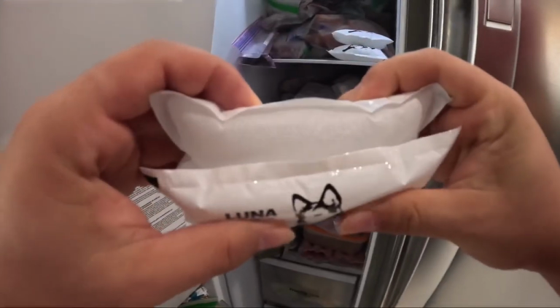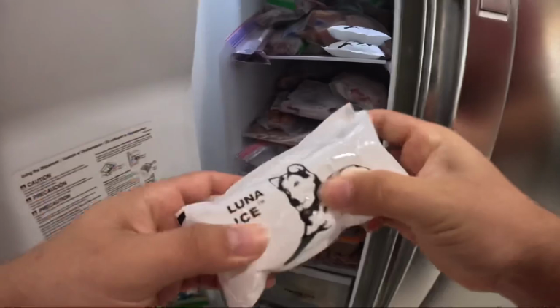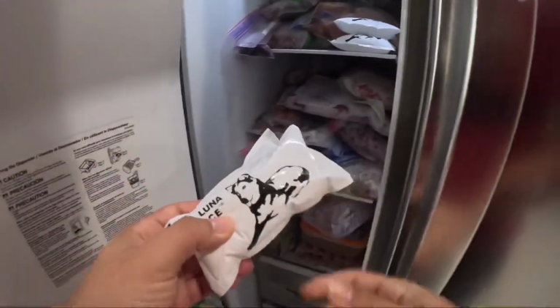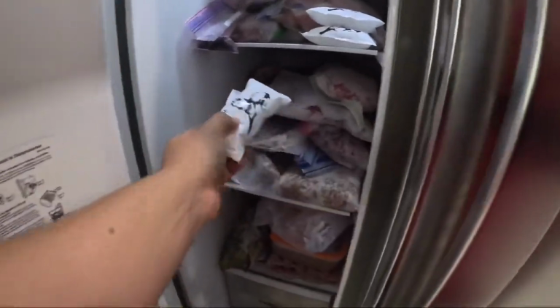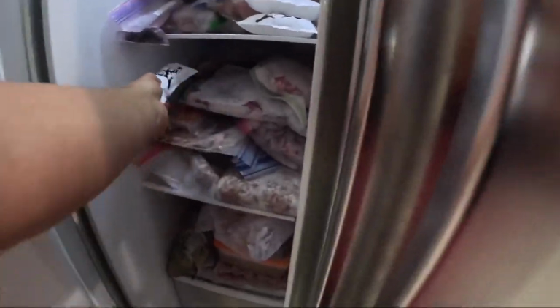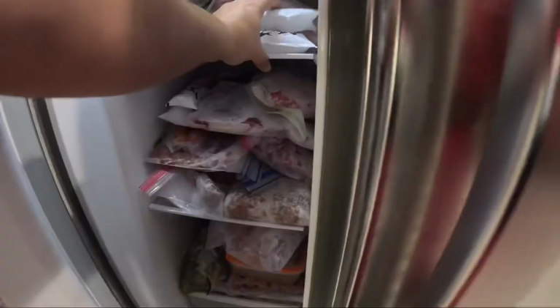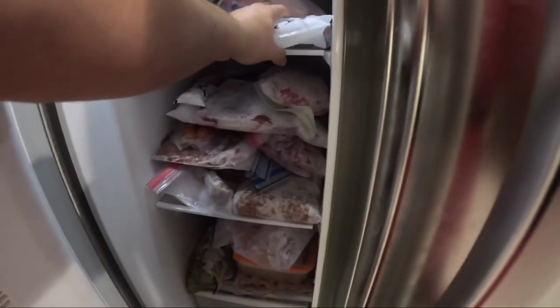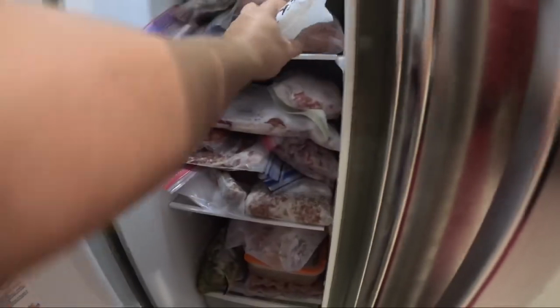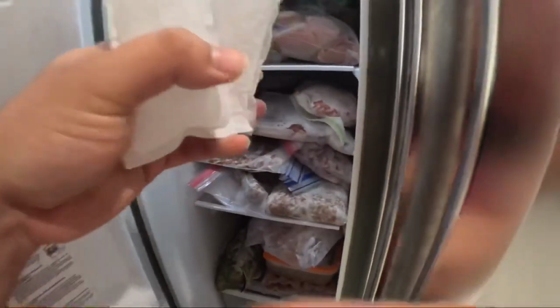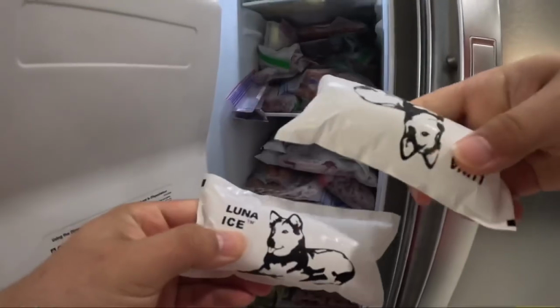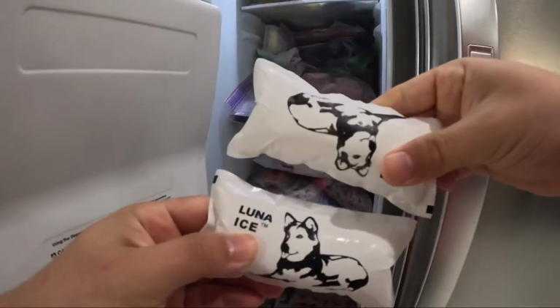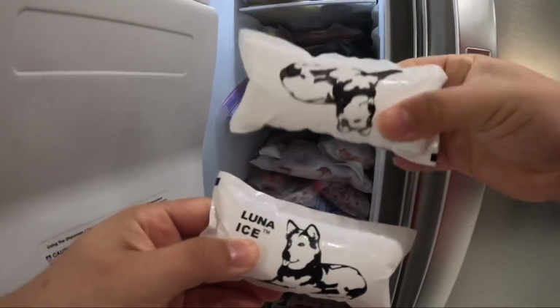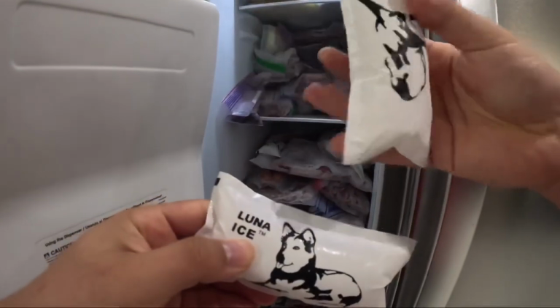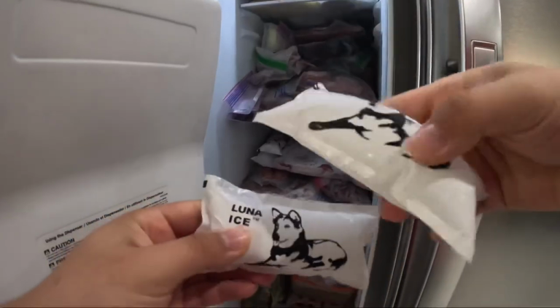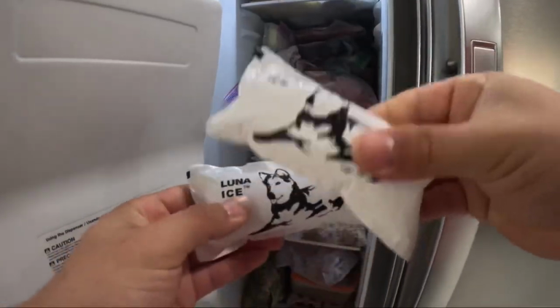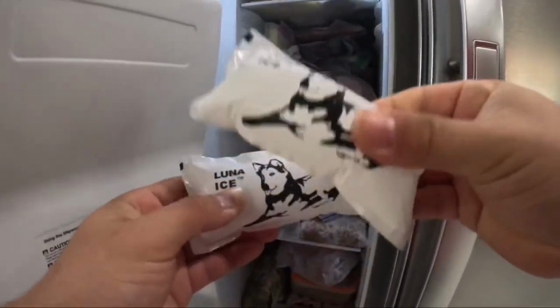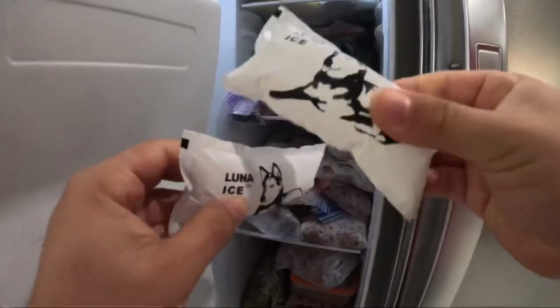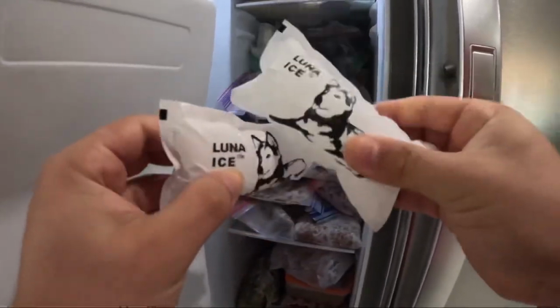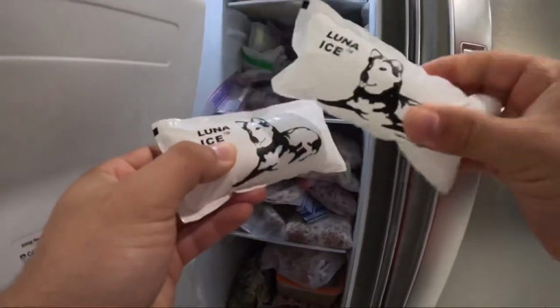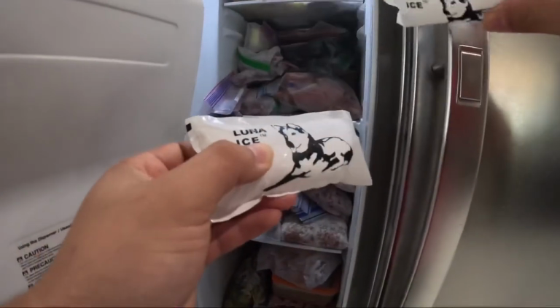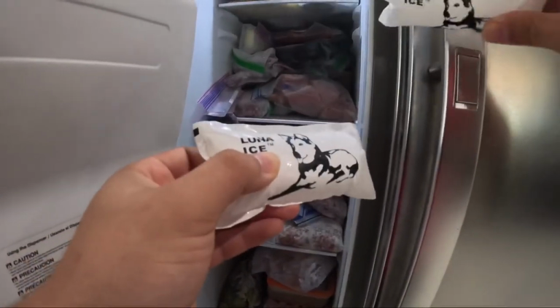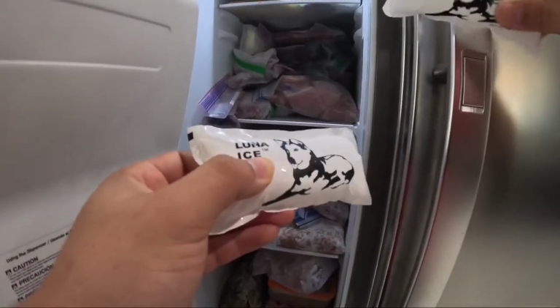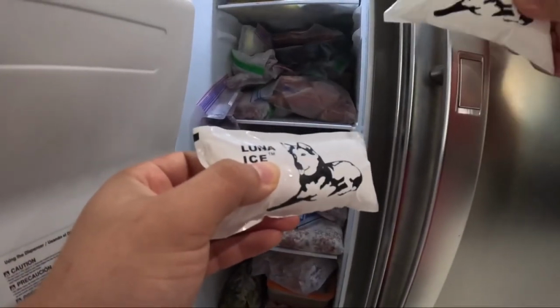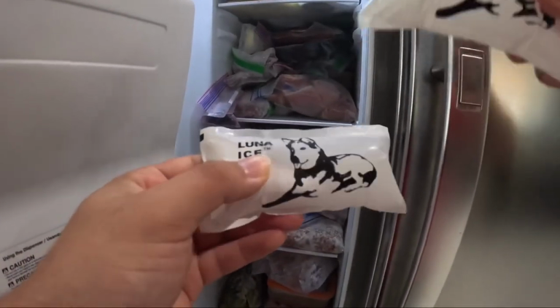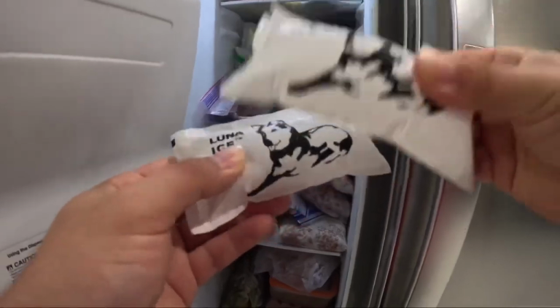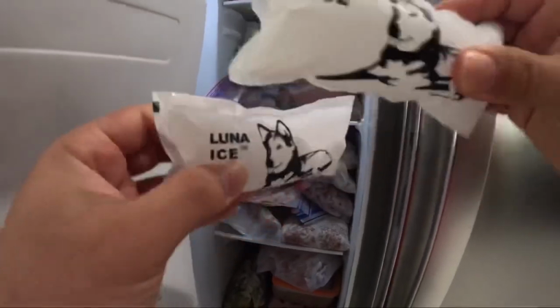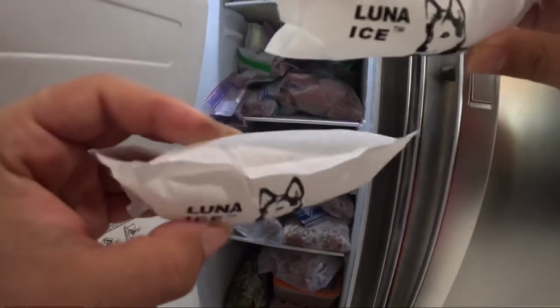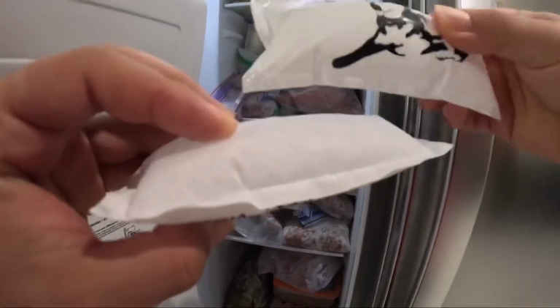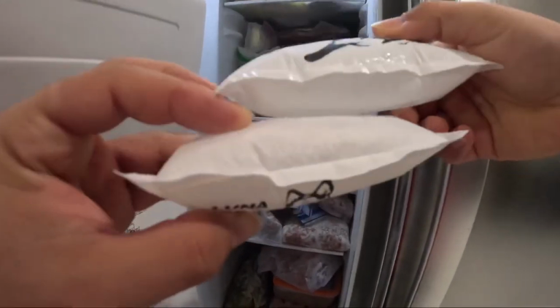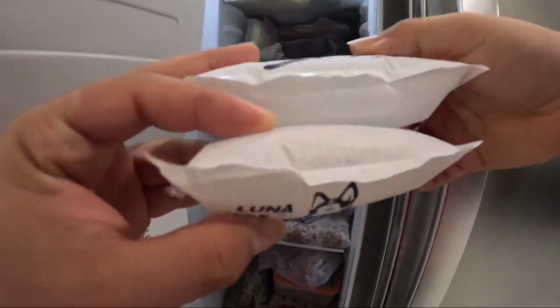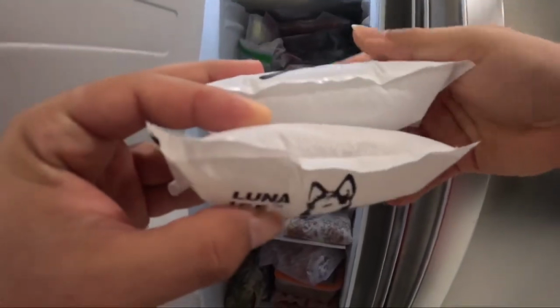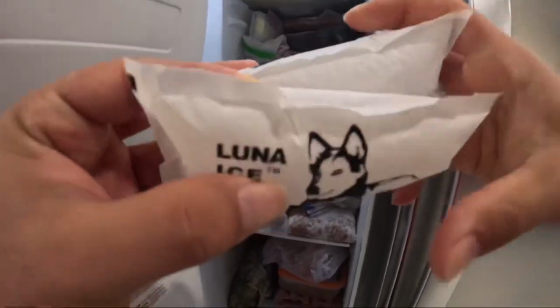Next, simply place them in the freezer overnight for about 12 hours. After that, they will be nice and cold and ready to go — for your lunch boxes, insulated coolers, insulated shipping boxes, or whatever you may need.